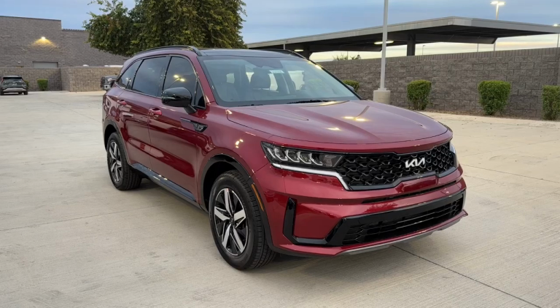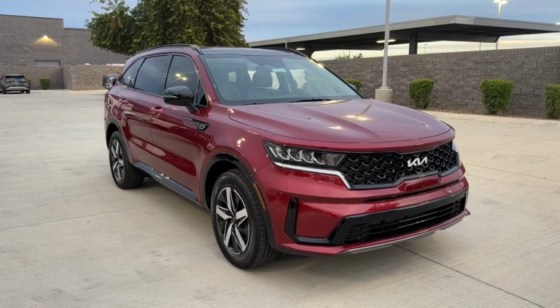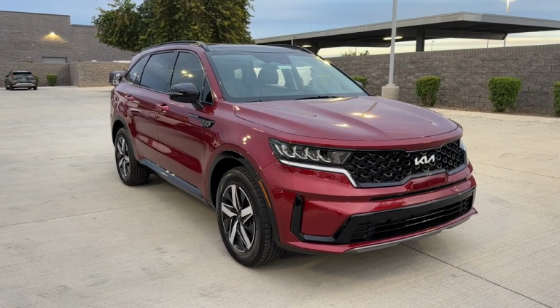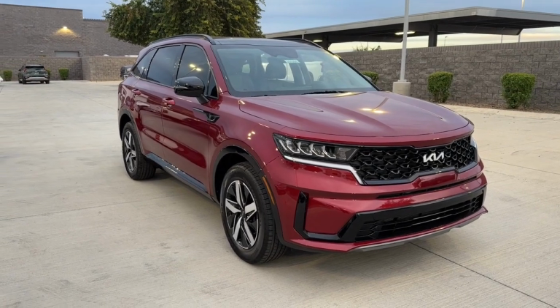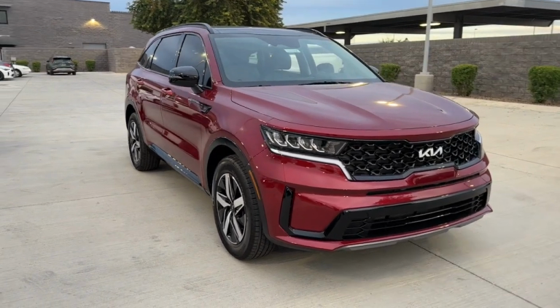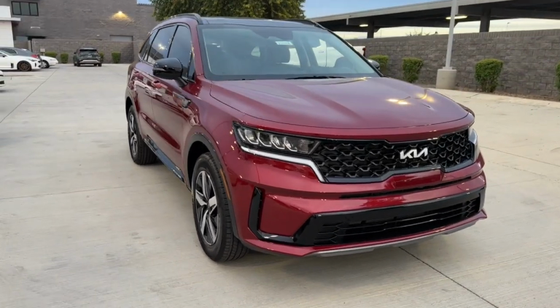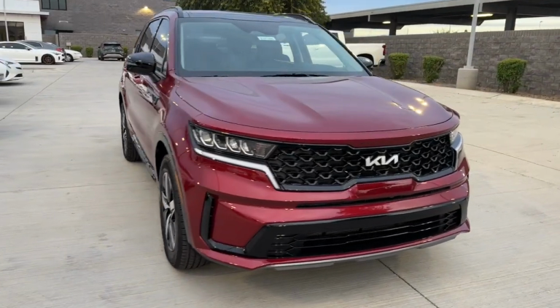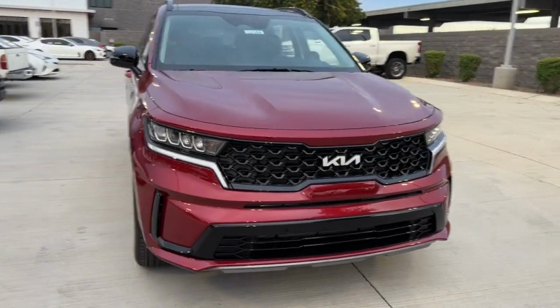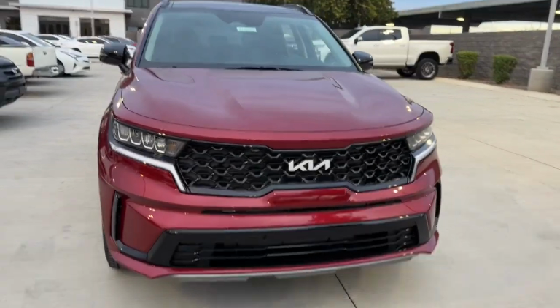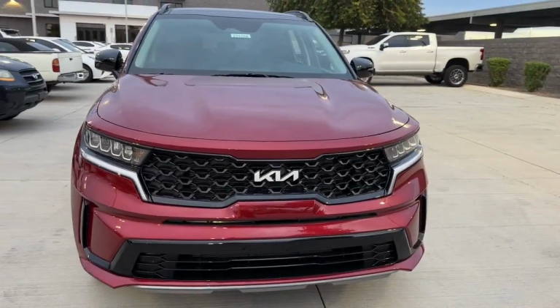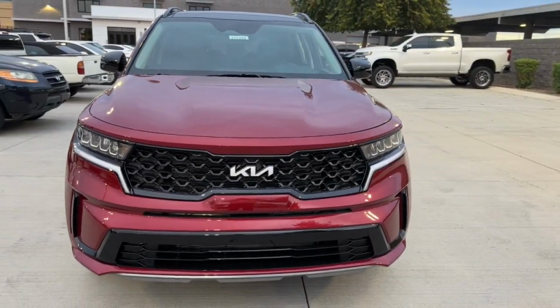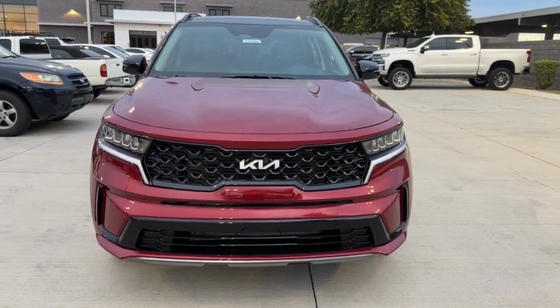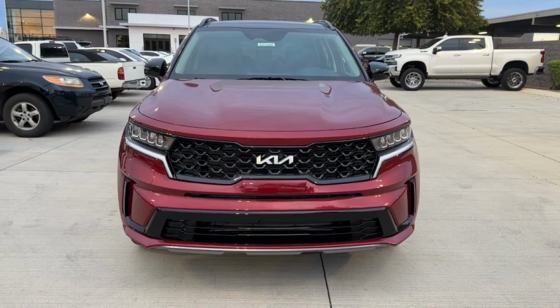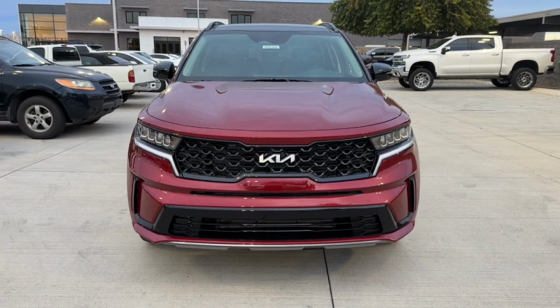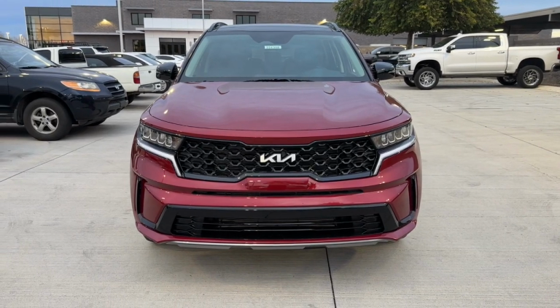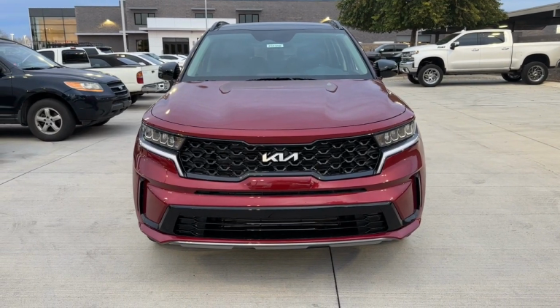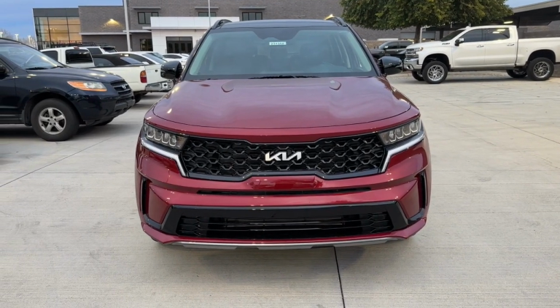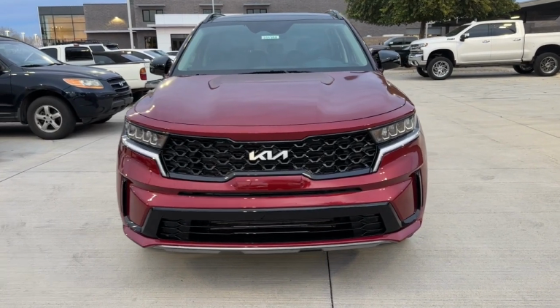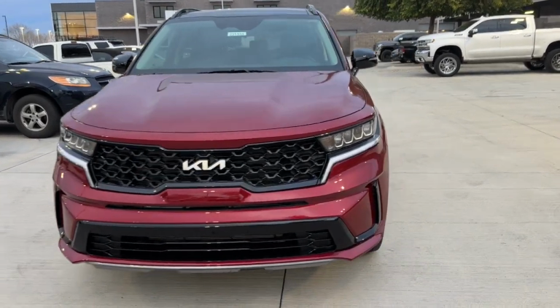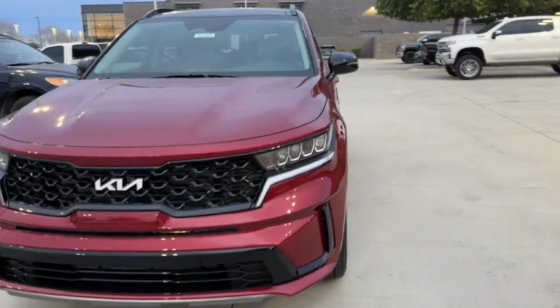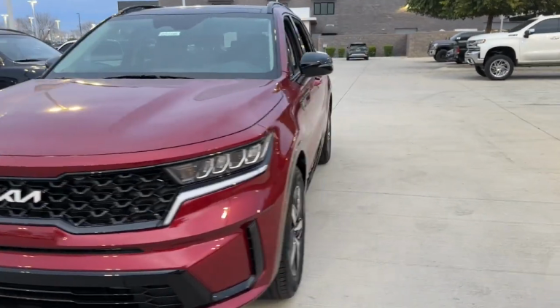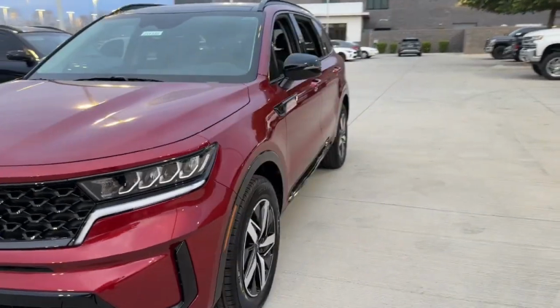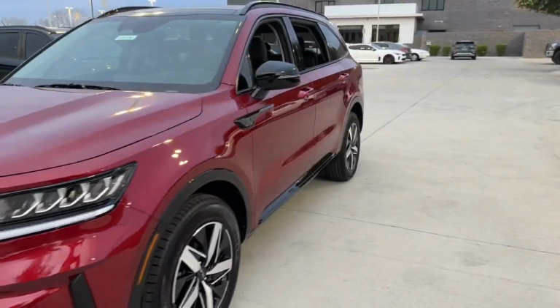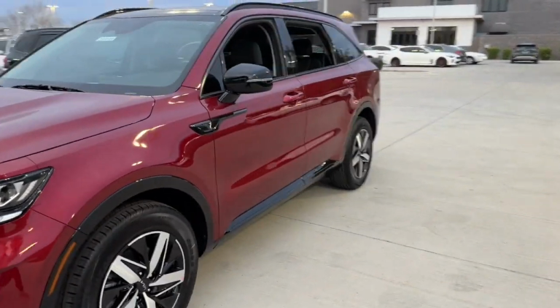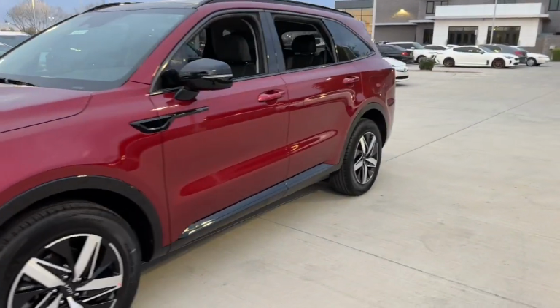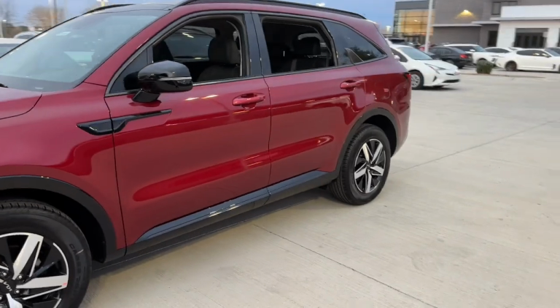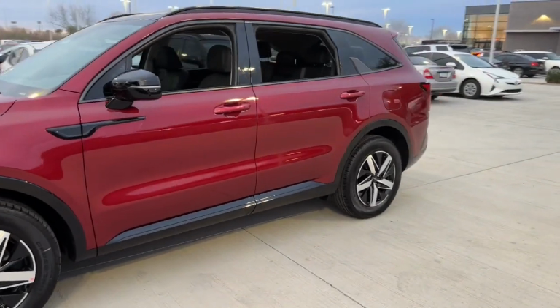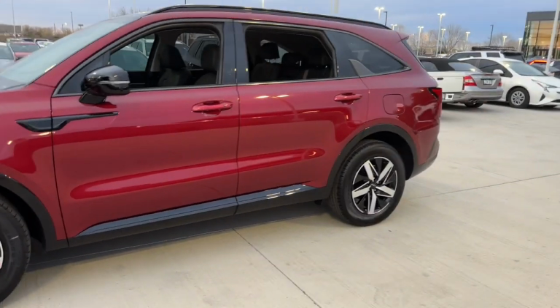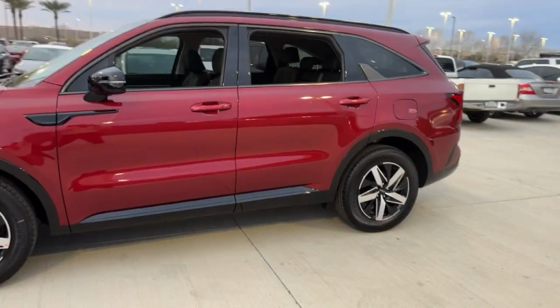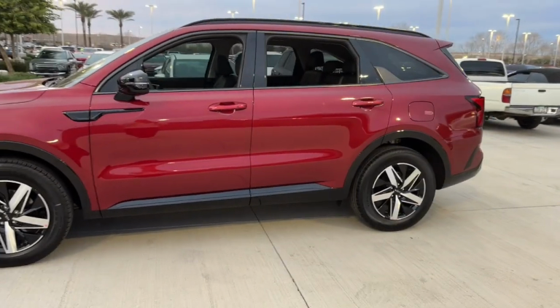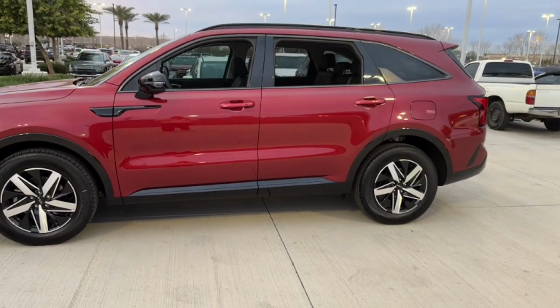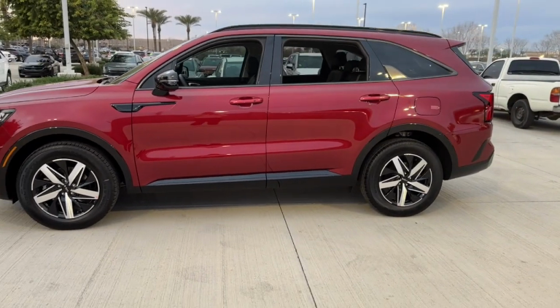This could be the car for you. The 2023 Kia Sorento. Here's a capable Kia Sorento — the comfortable, connected mid-size crossover available in front-wheel drive and all-wheel drive.